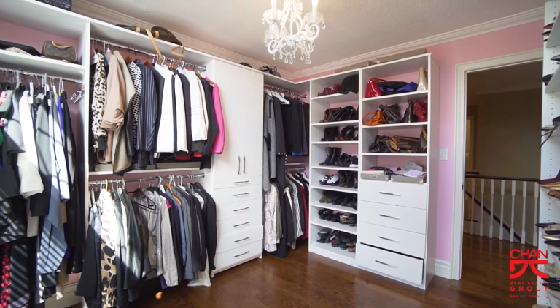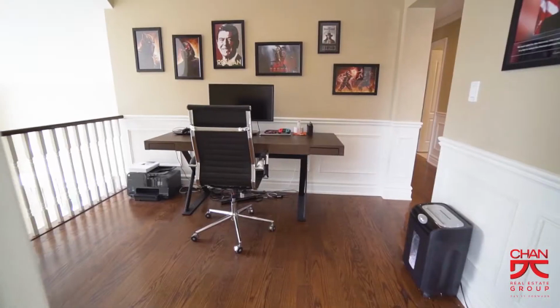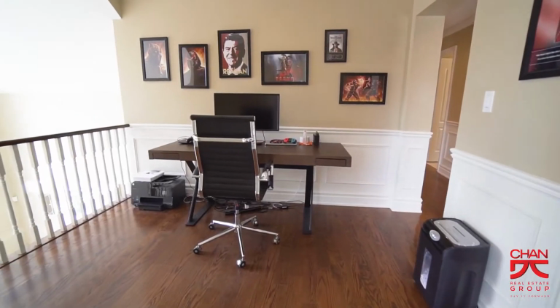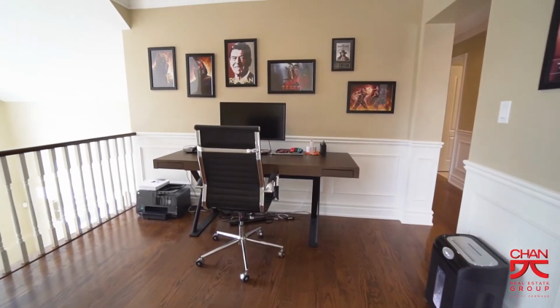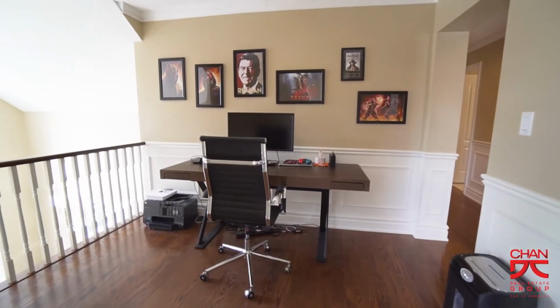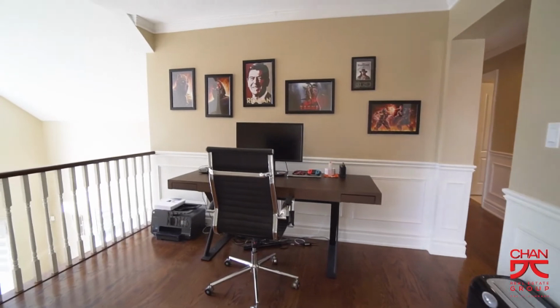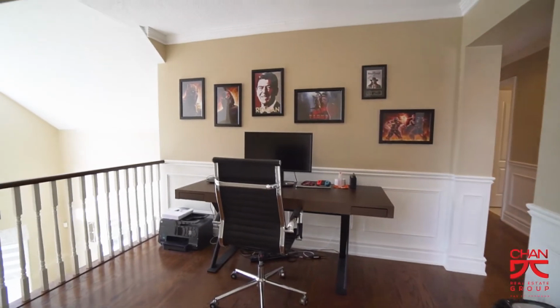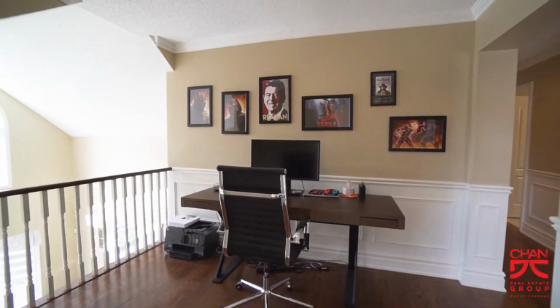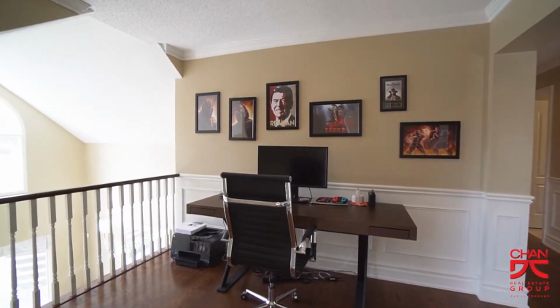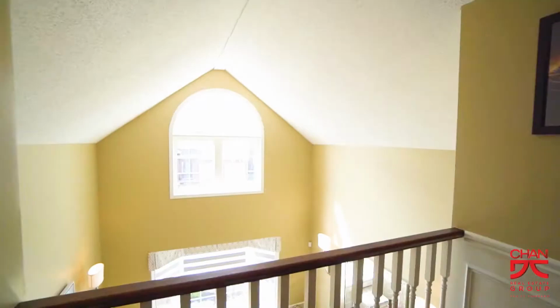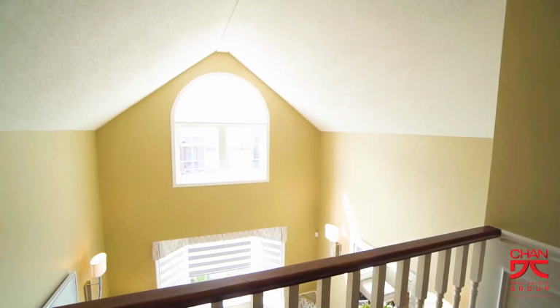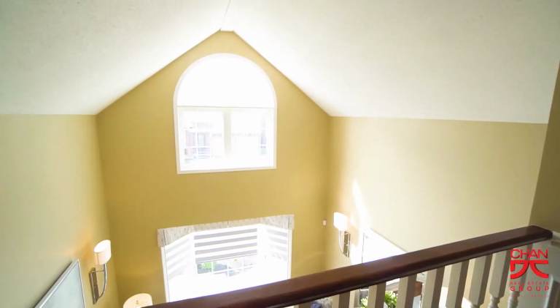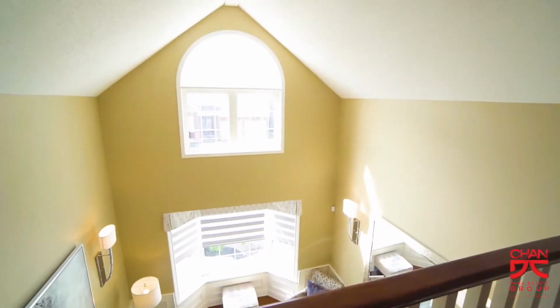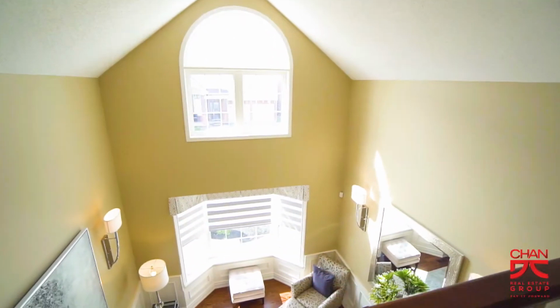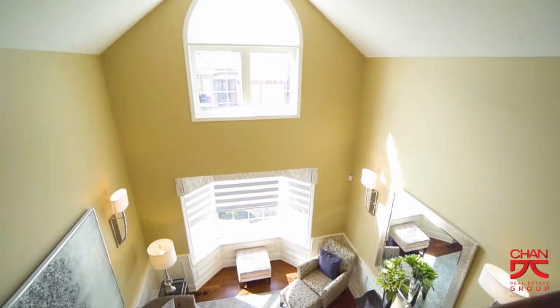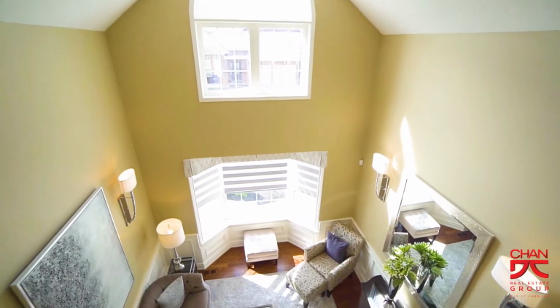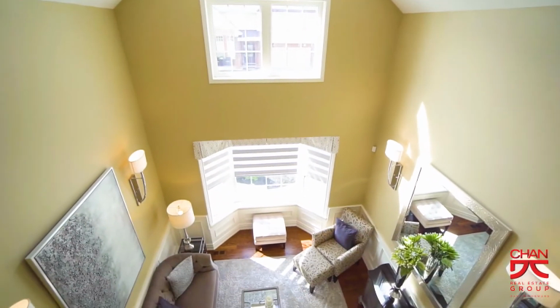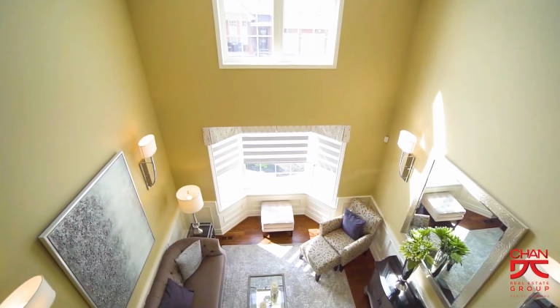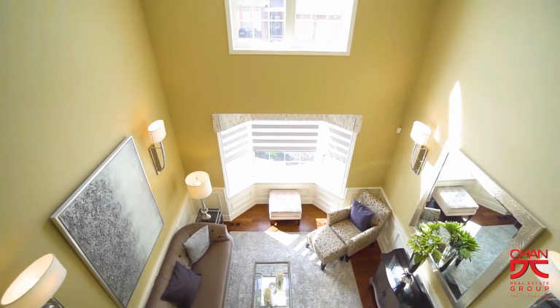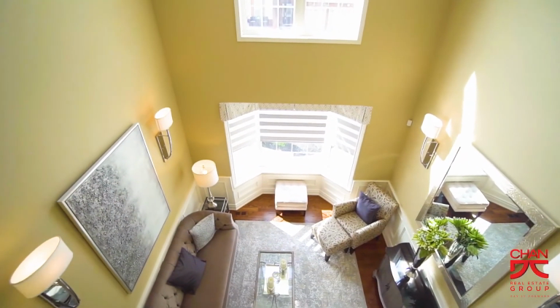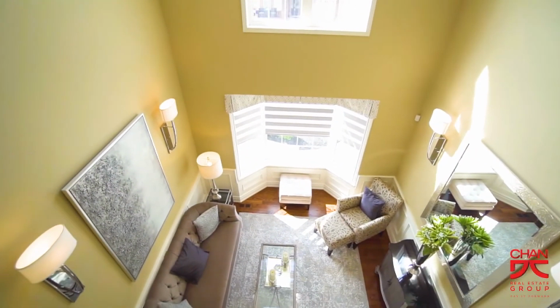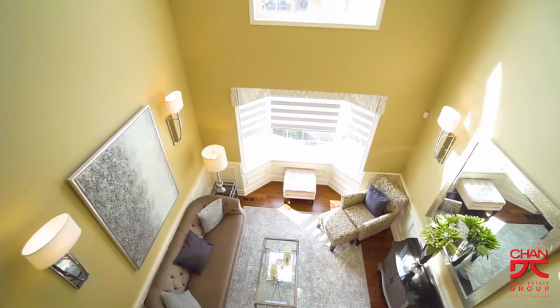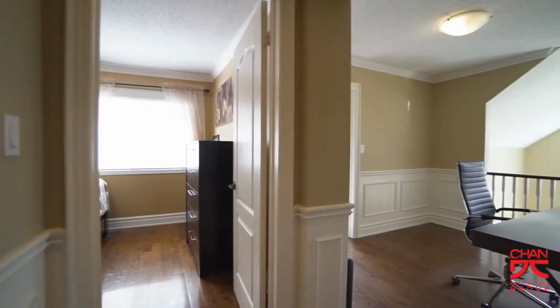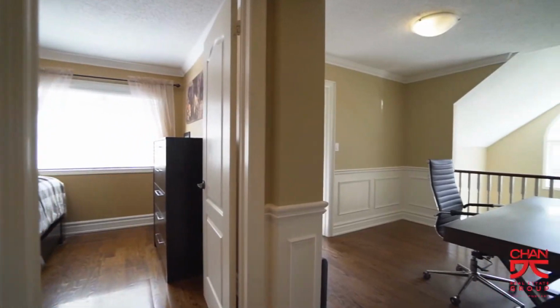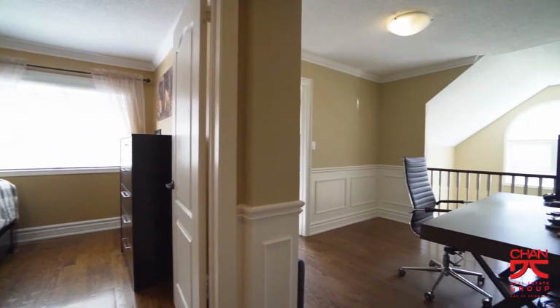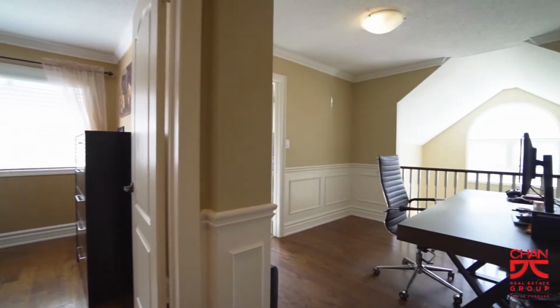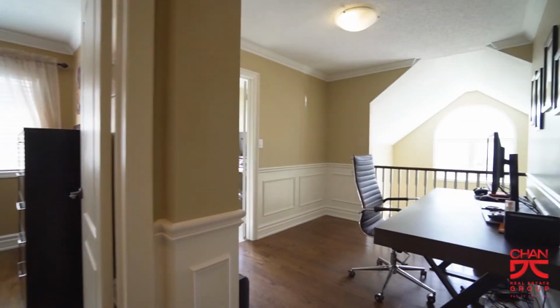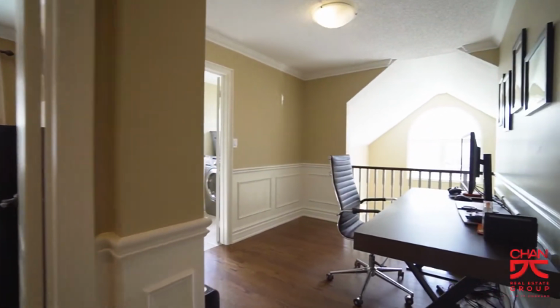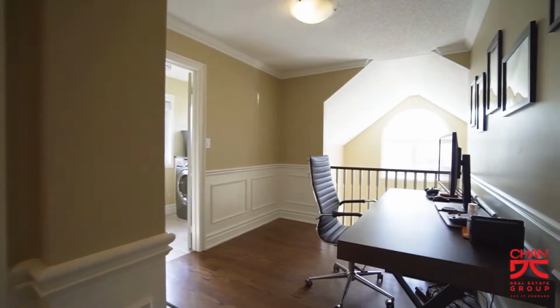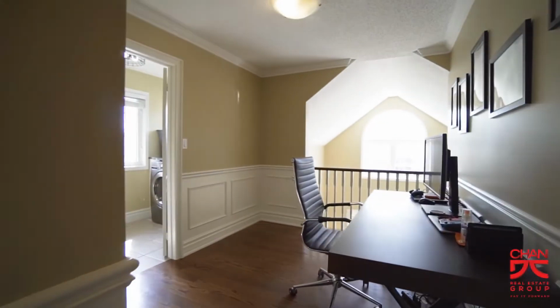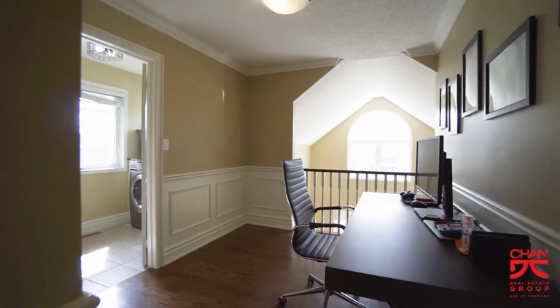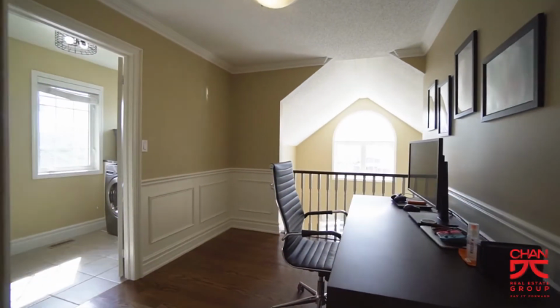The second floor den is open concept and overlooks the living room. Another convenient feature of this home is the second floor laundry room, so you don't have to haul all of your laundry downstairs.